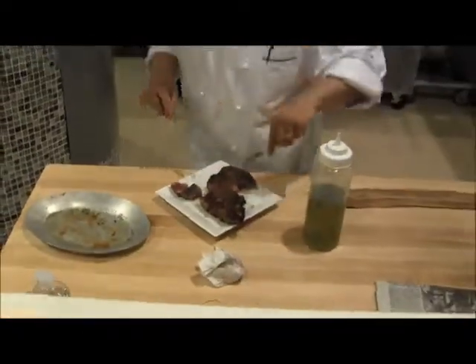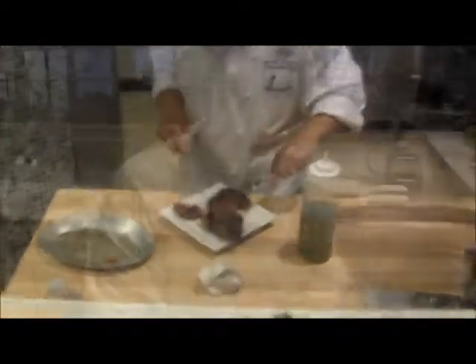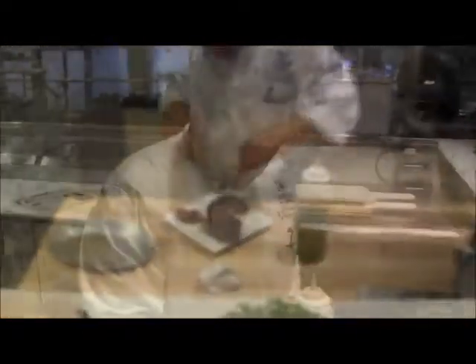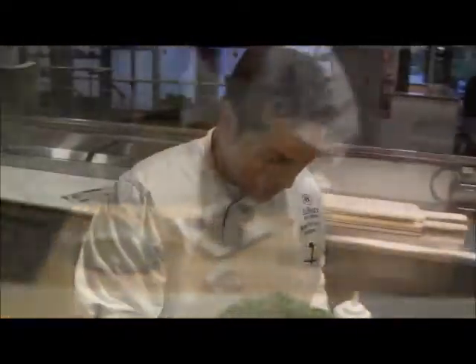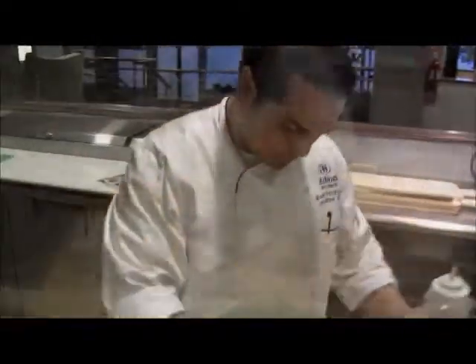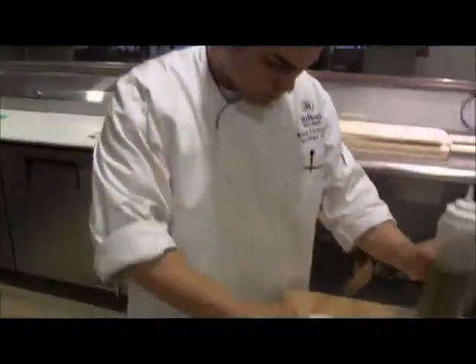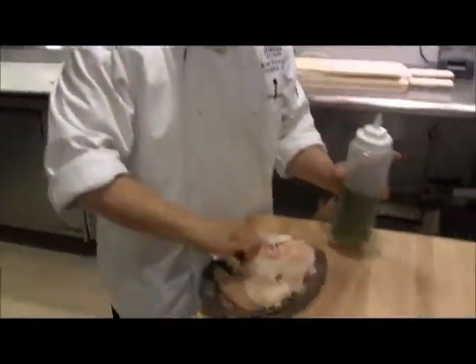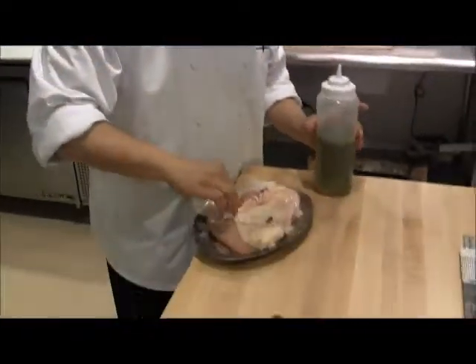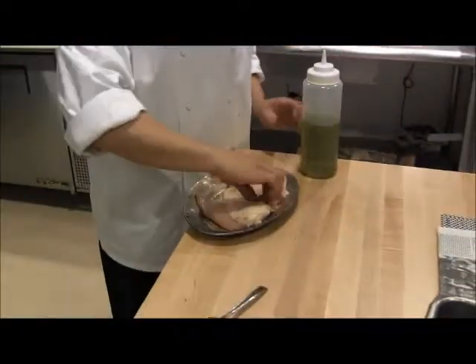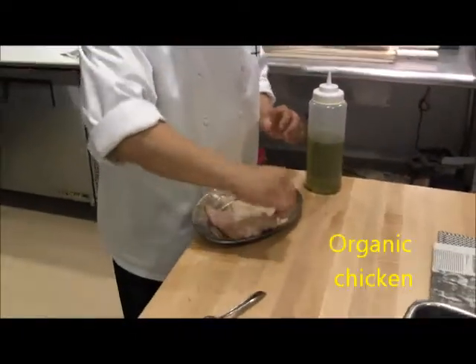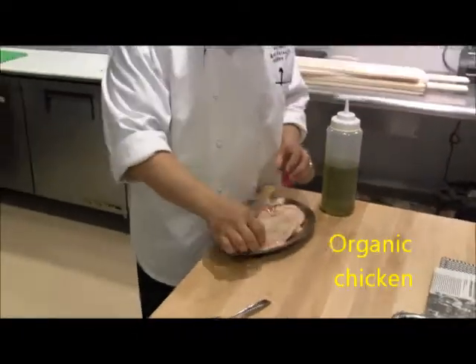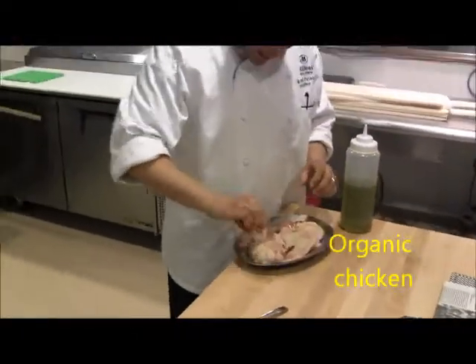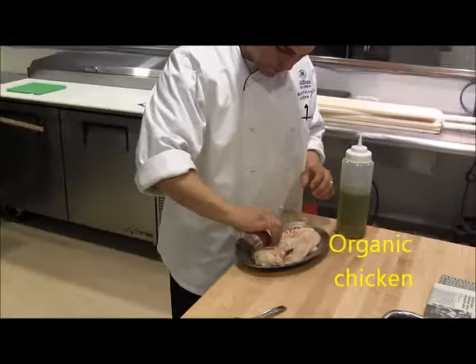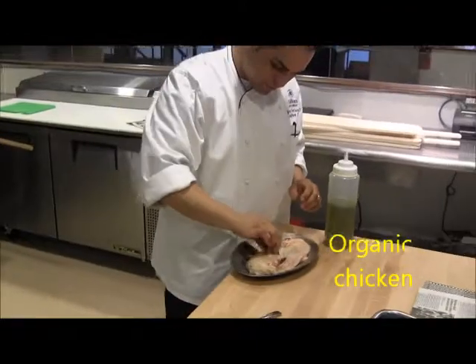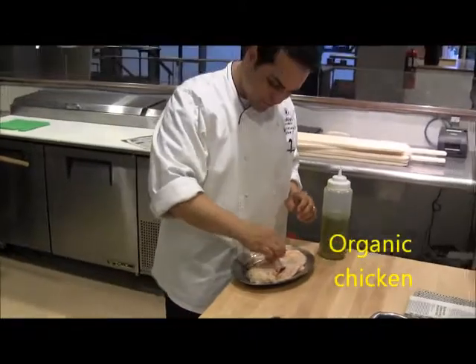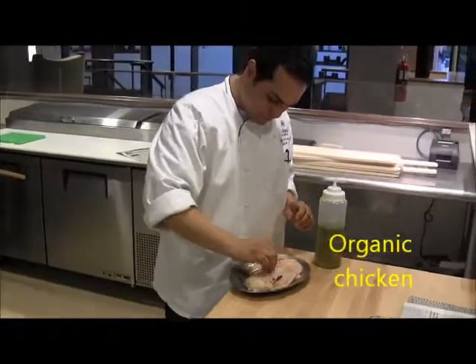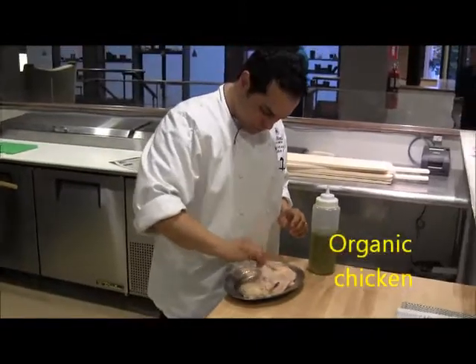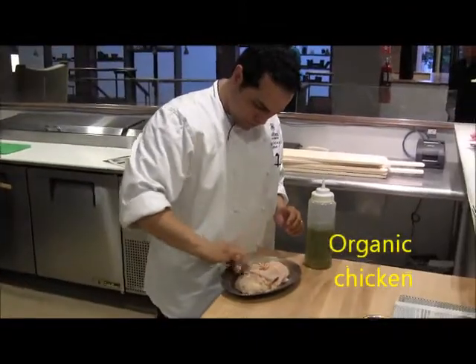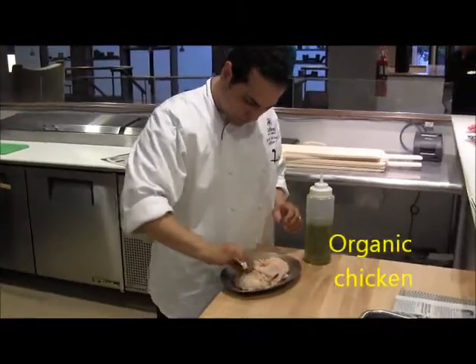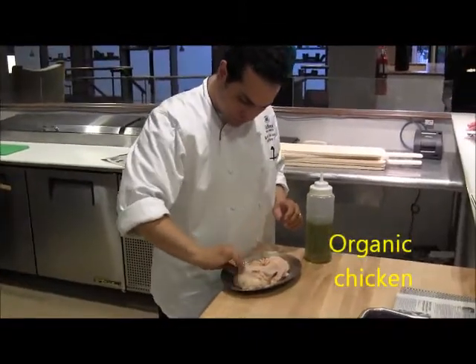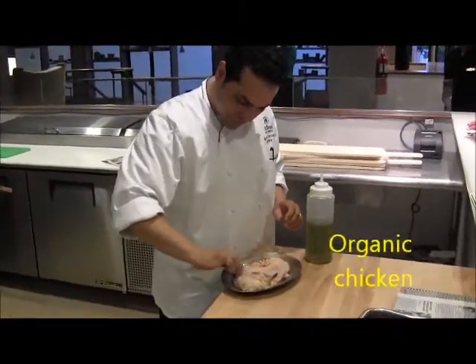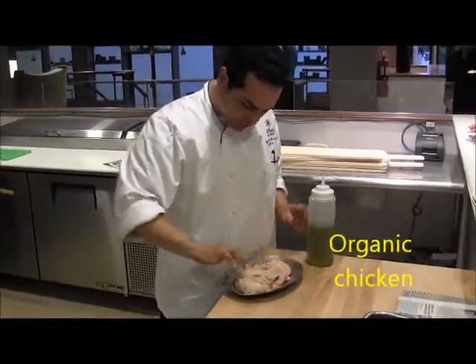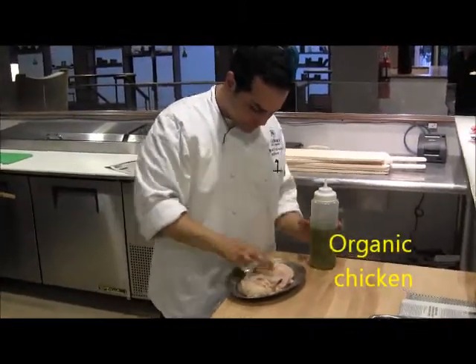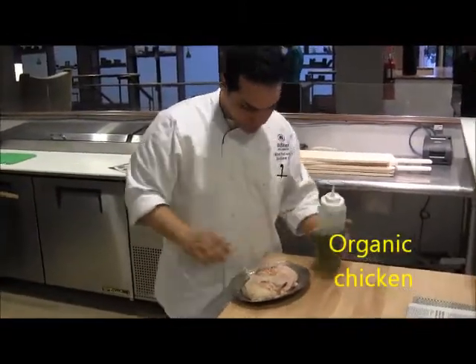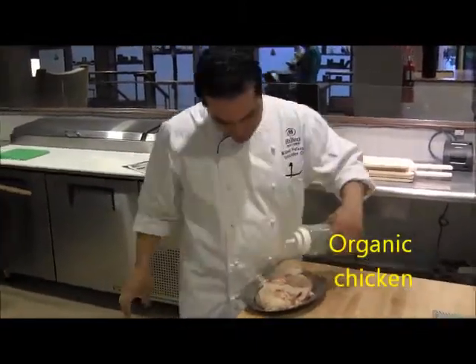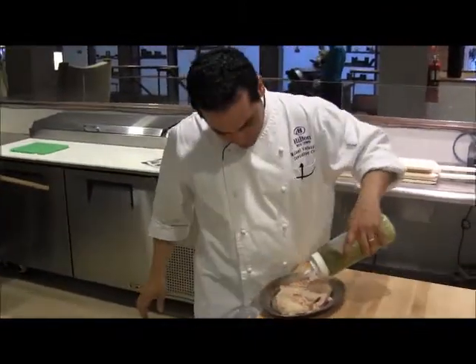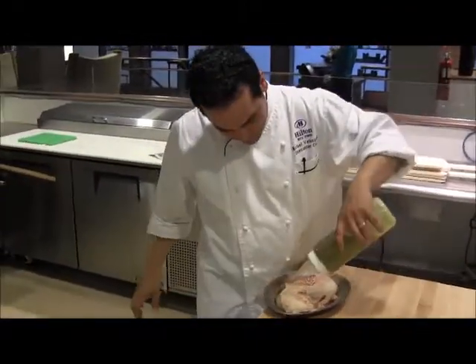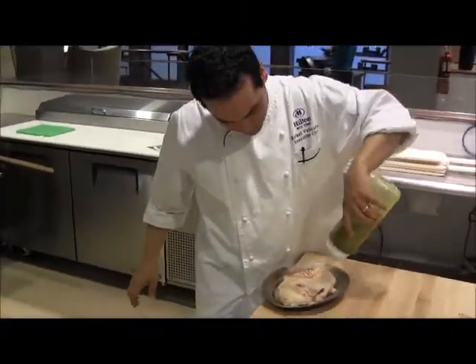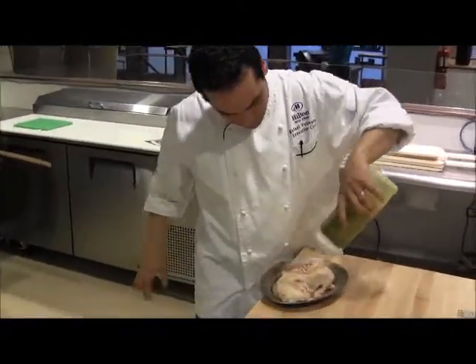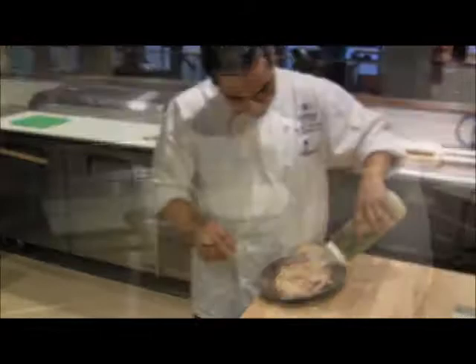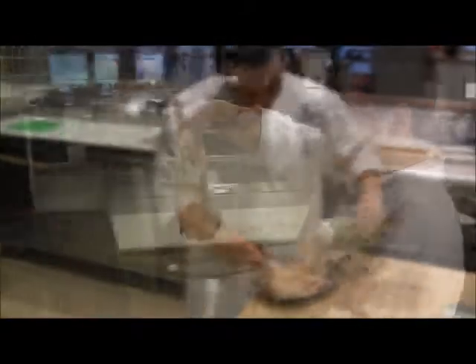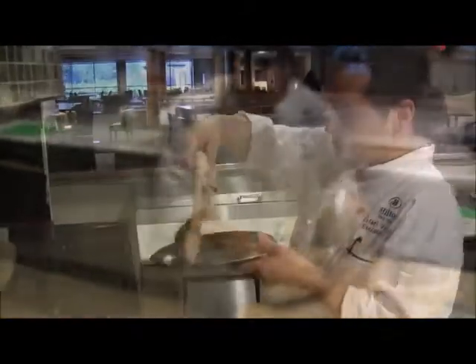So here we're going to try to cook chicken. It should be salted in cold water. So here we go.